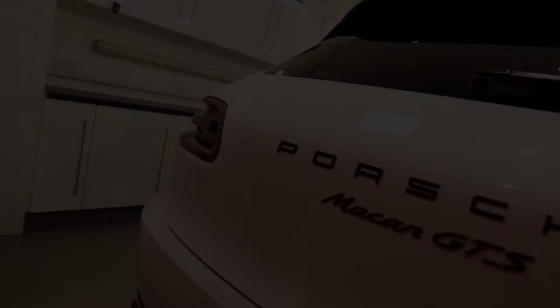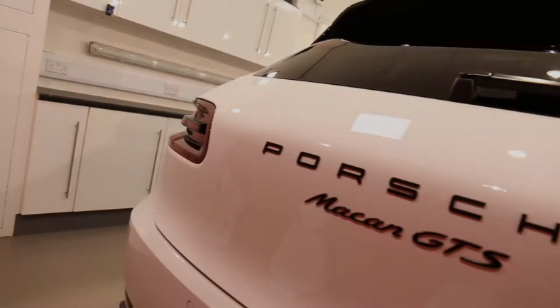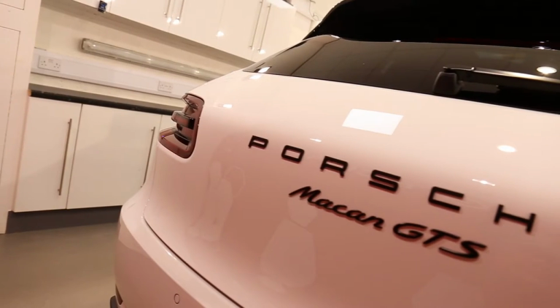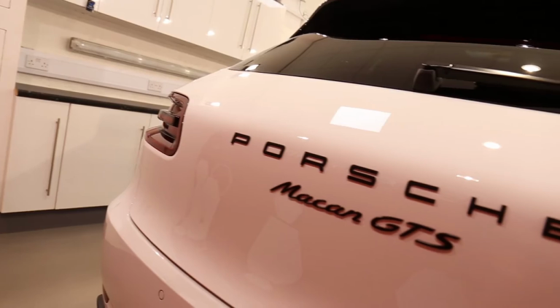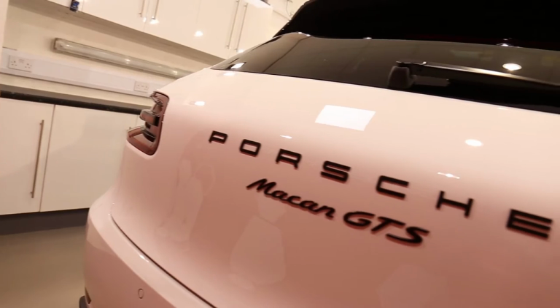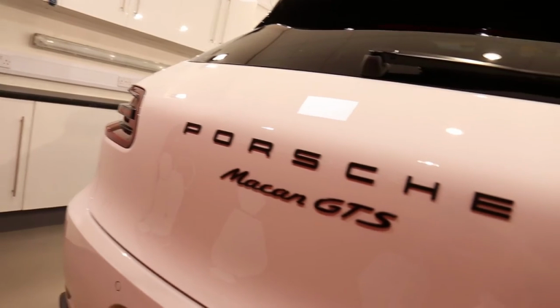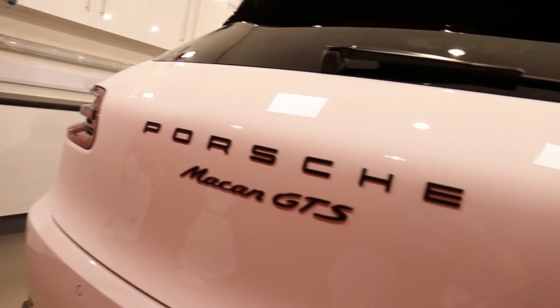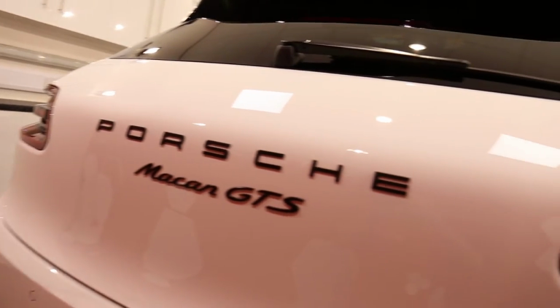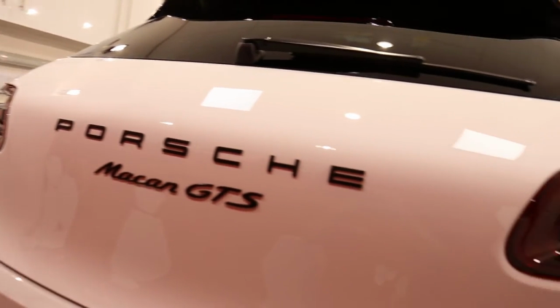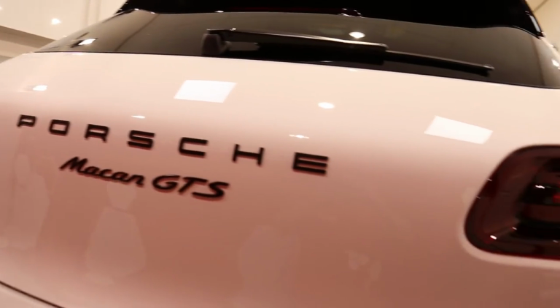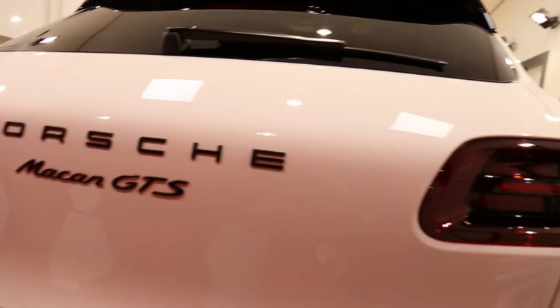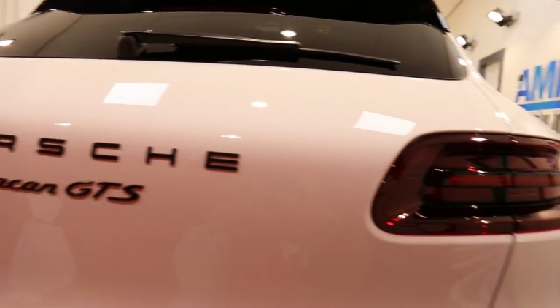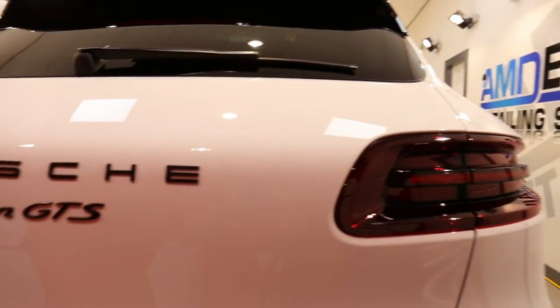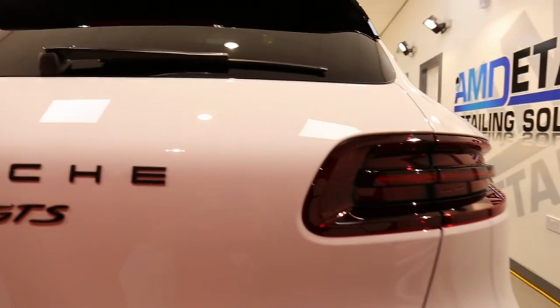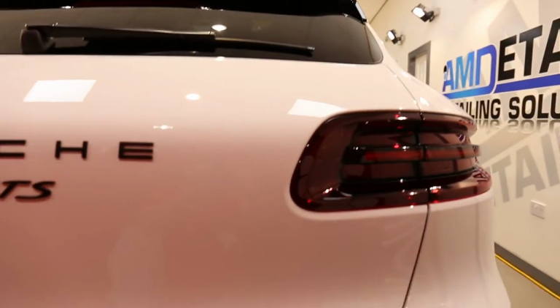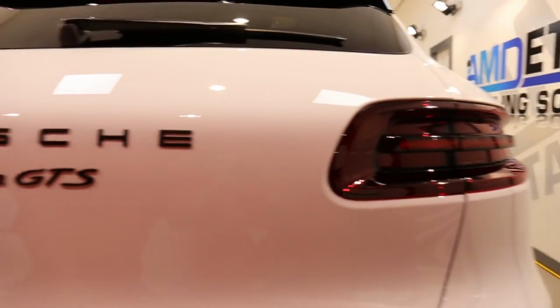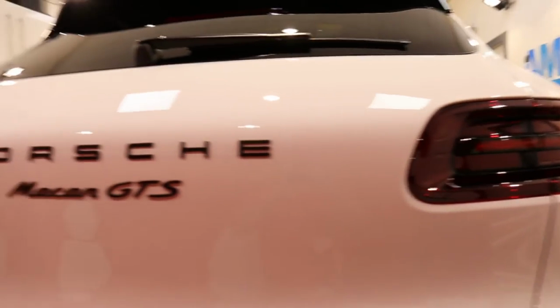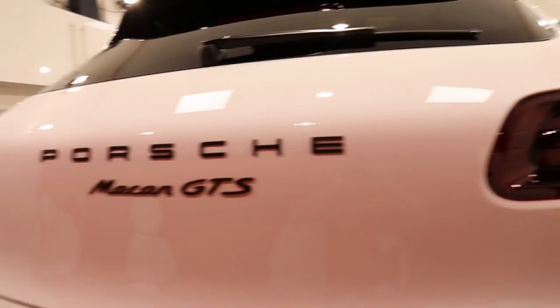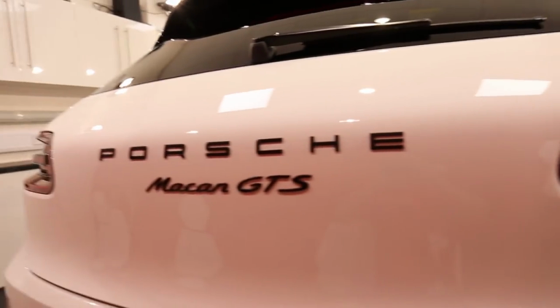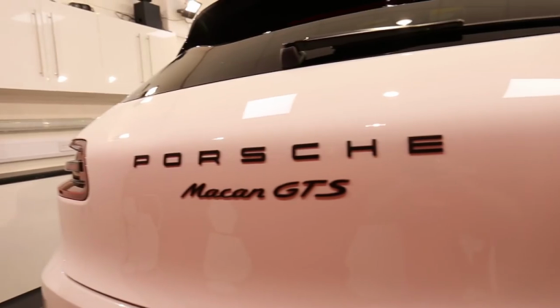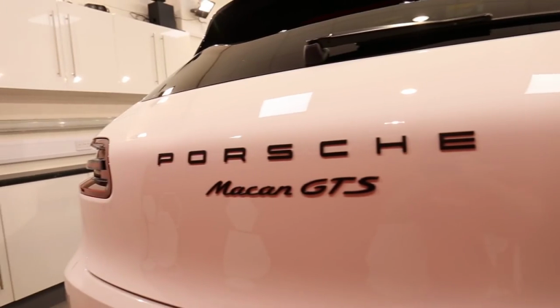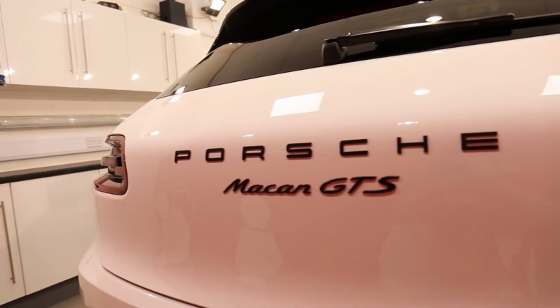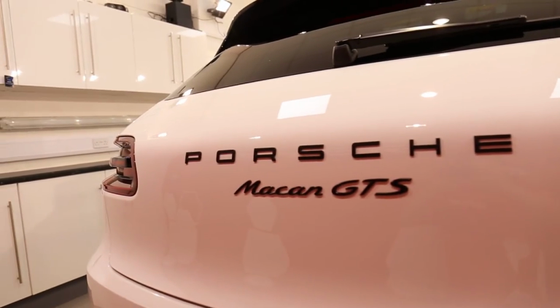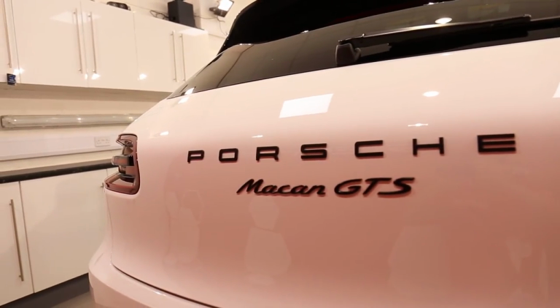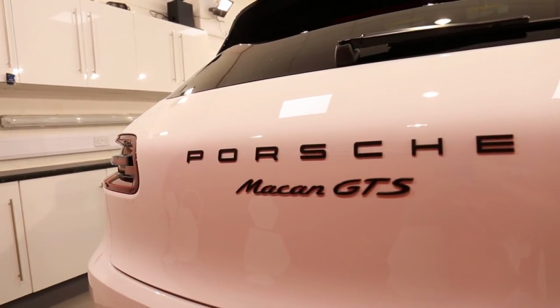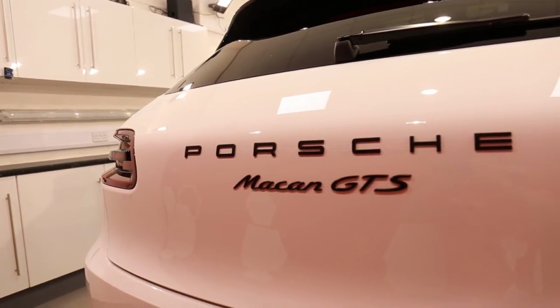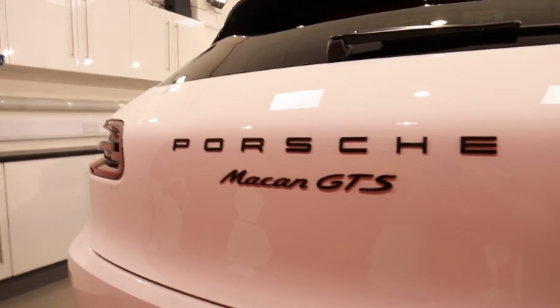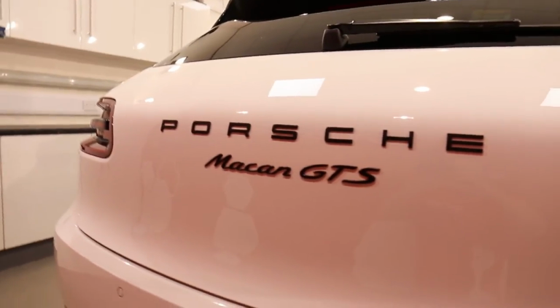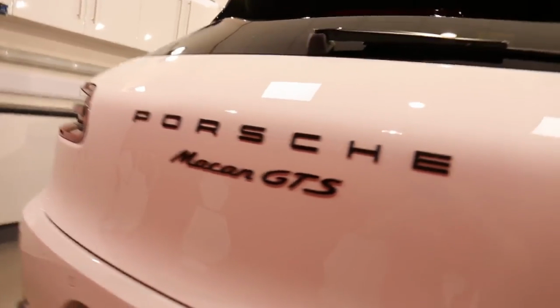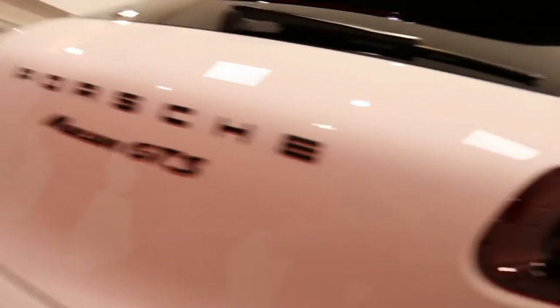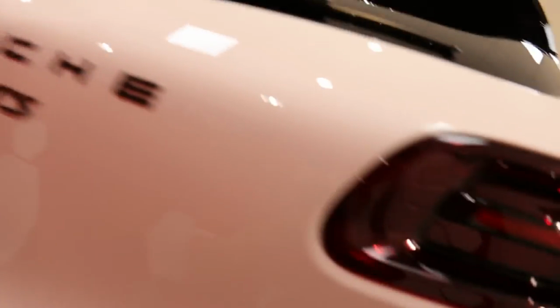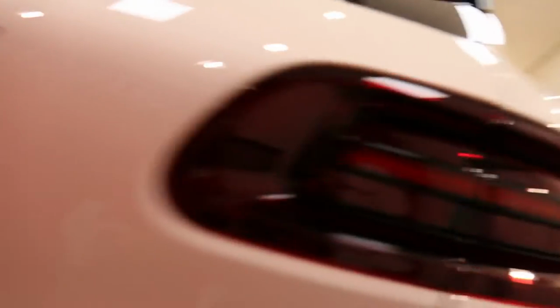Hey there guys, it's Alan at AM Details here and it's time for another wheelie stool. This one is a lovely Porsche Macan GTS in white.